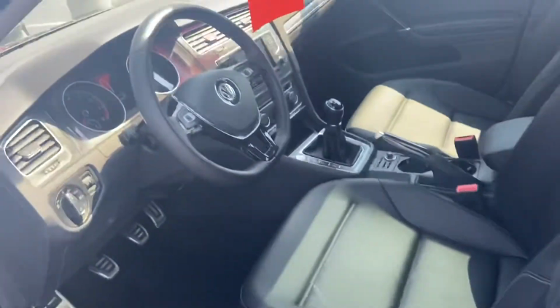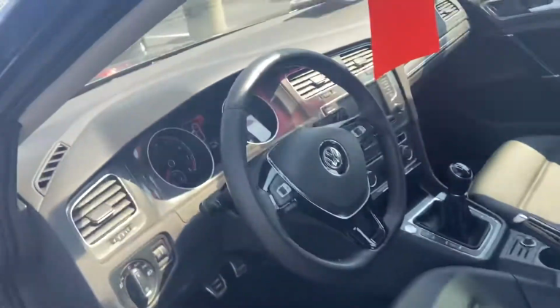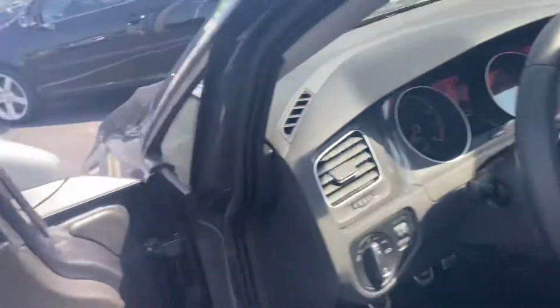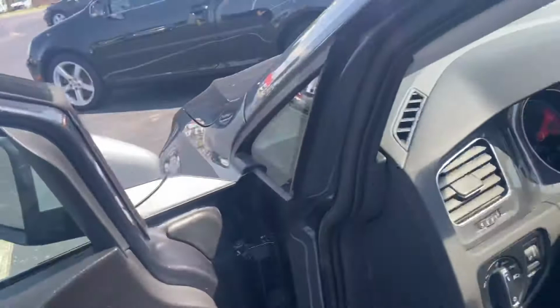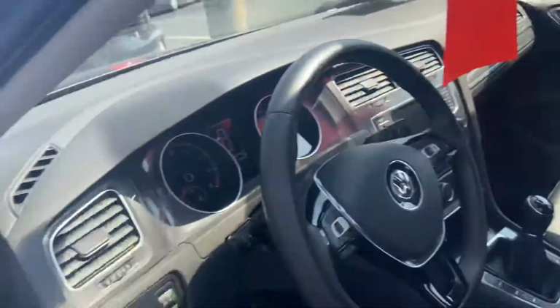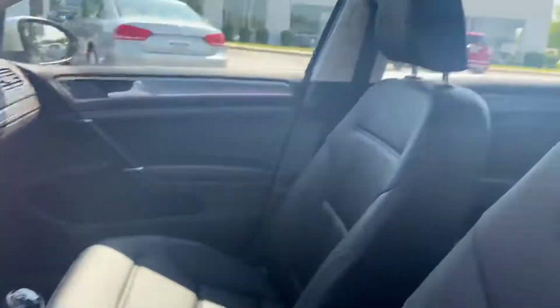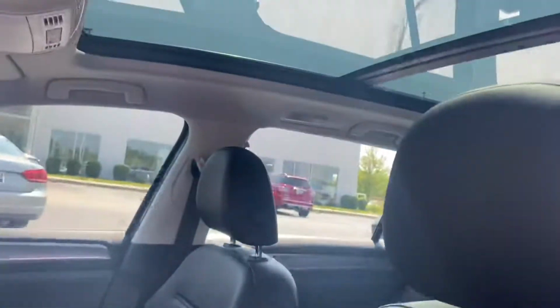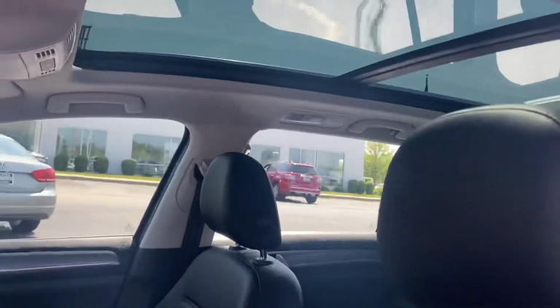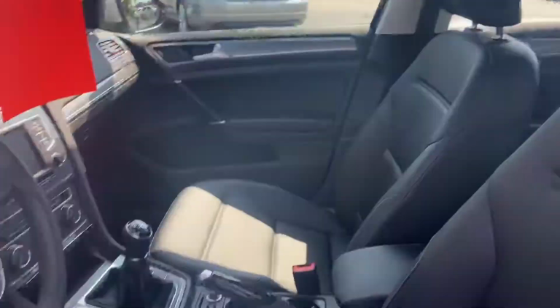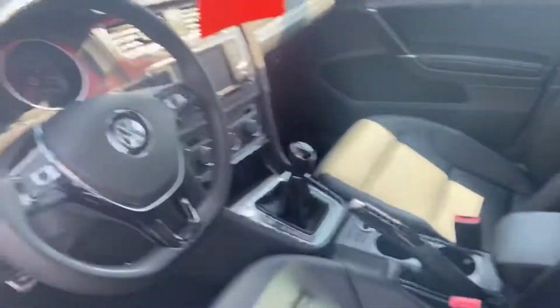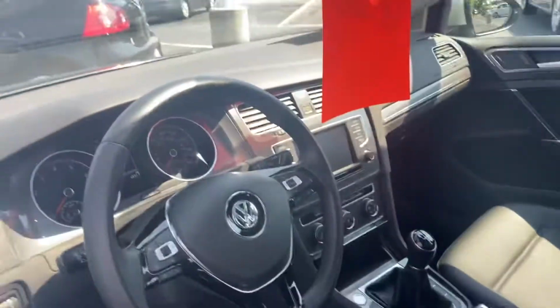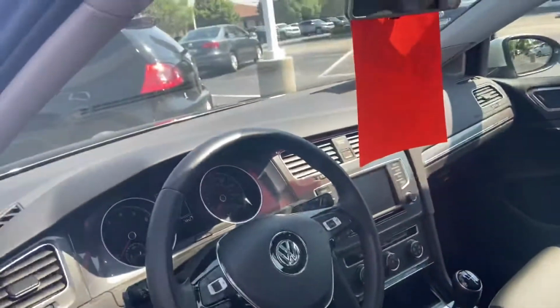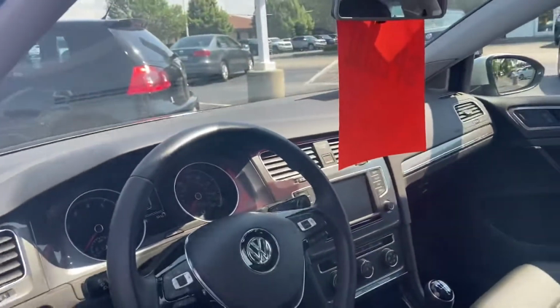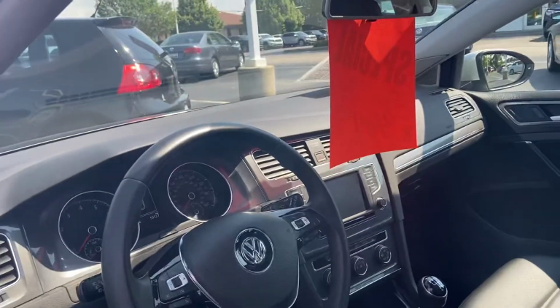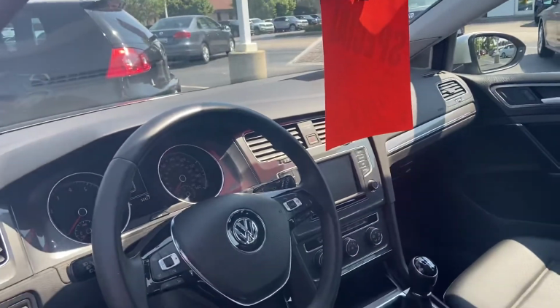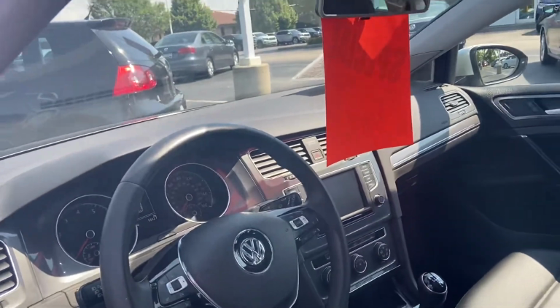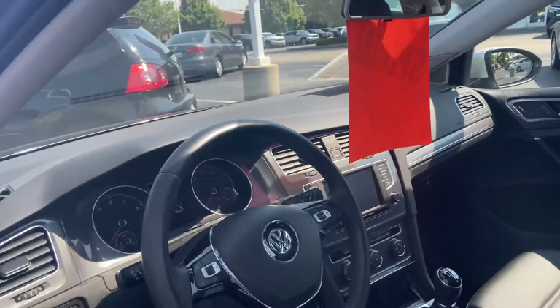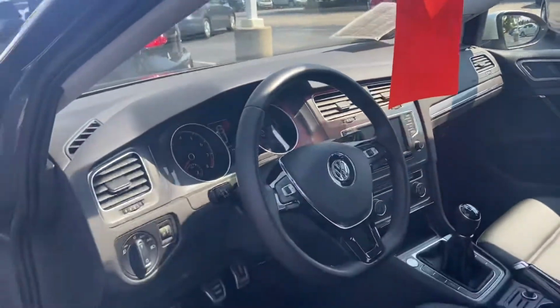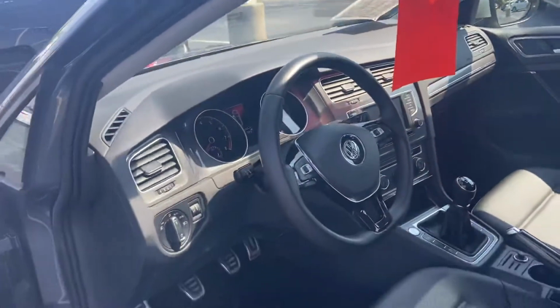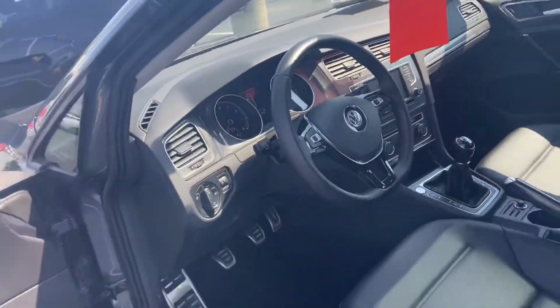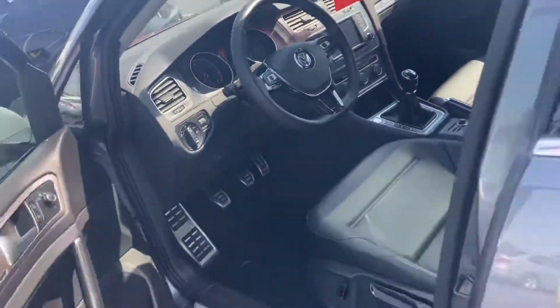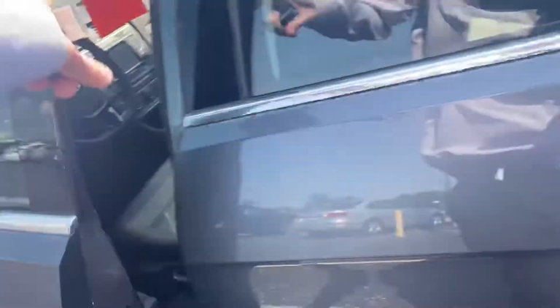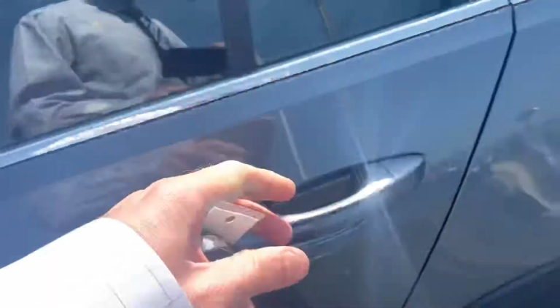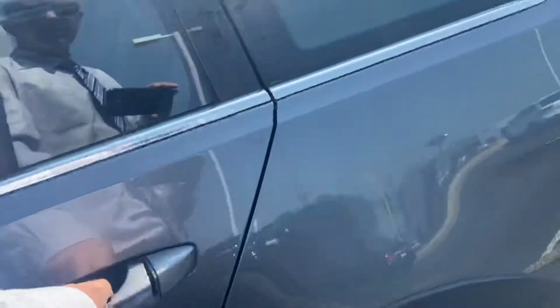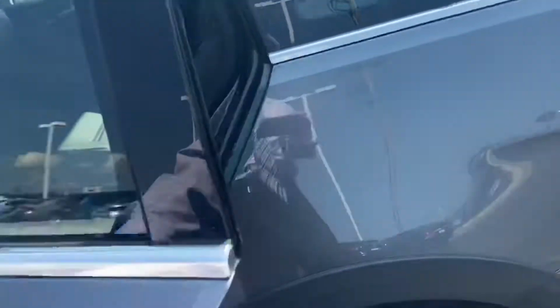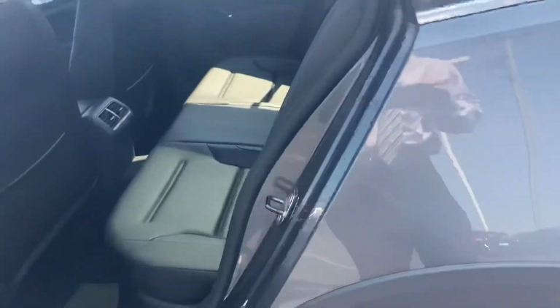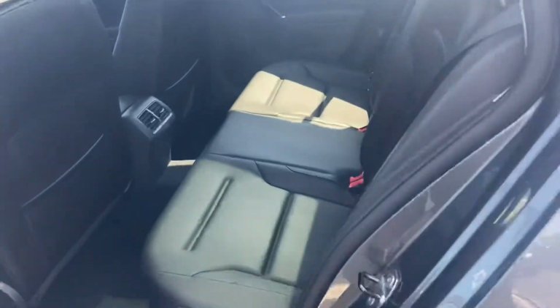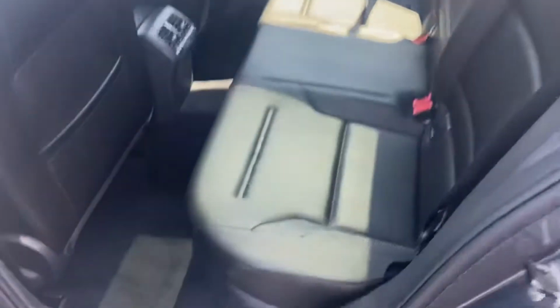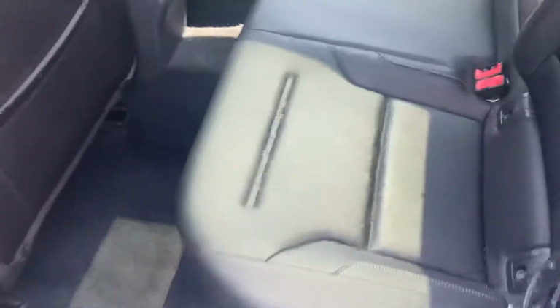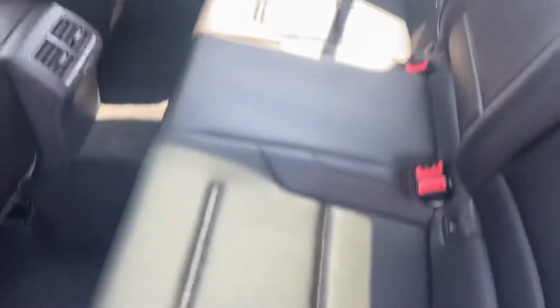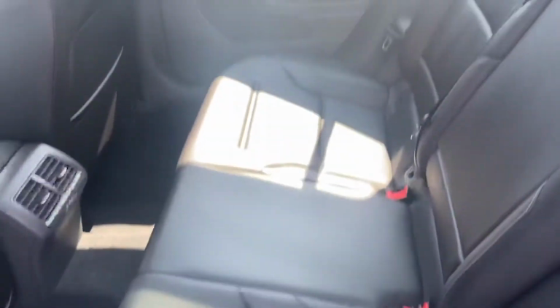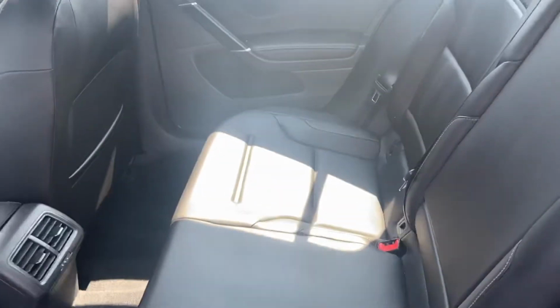It's got the Fender sound system. It has a big panoramic sunroof, heated seats of course, touchscreen radio, Bluetooth connectivity, automatic headlights. This one was owned by a non-smoker — everything's really clean on the interior.